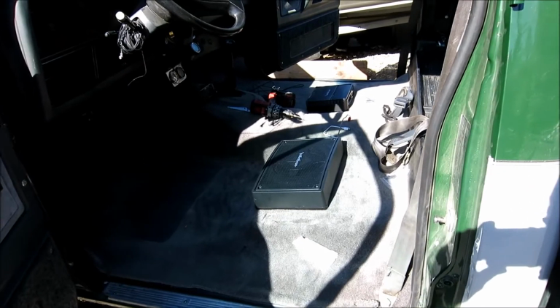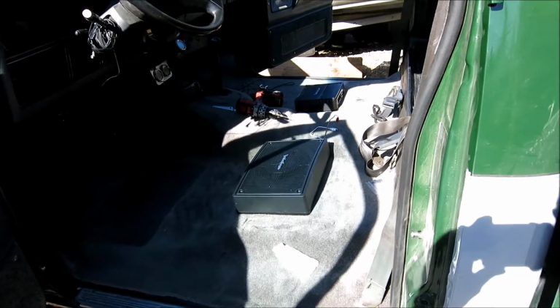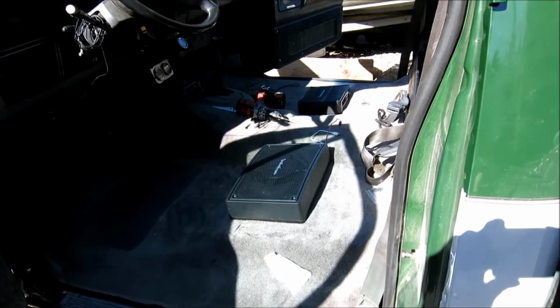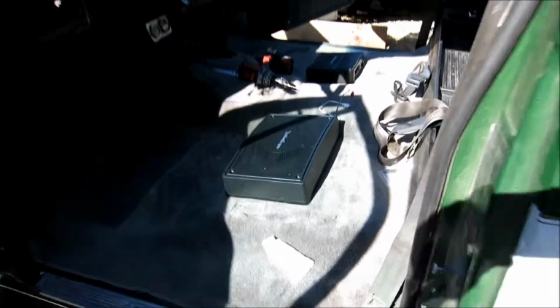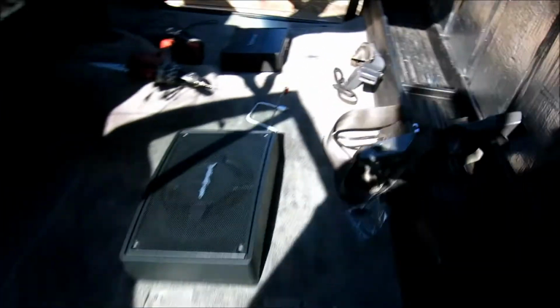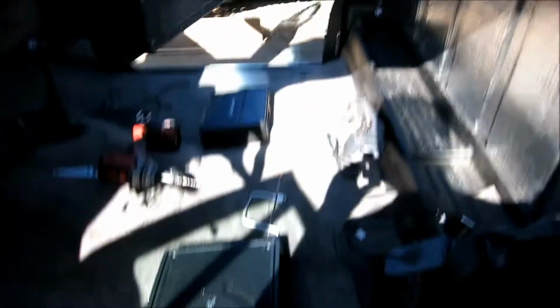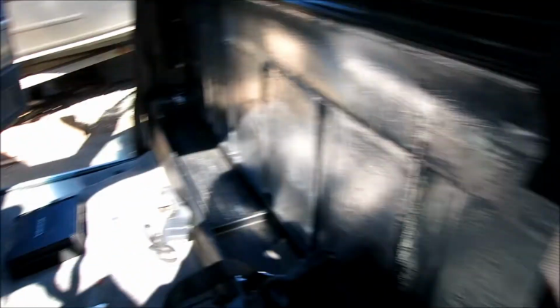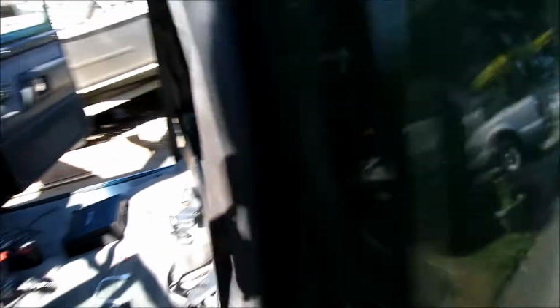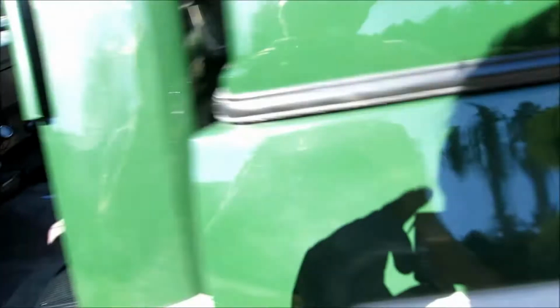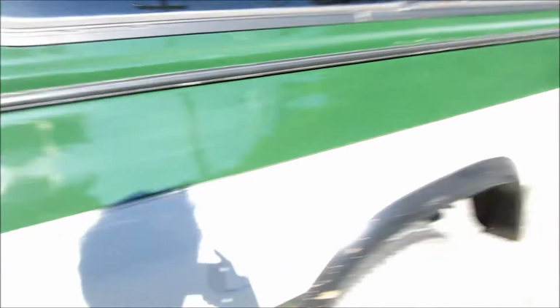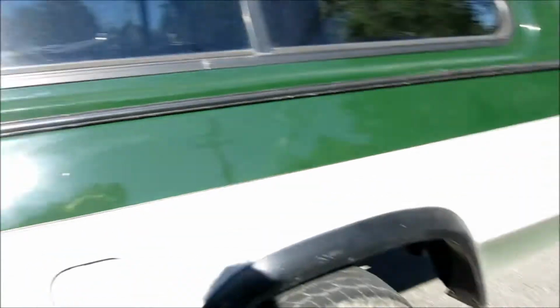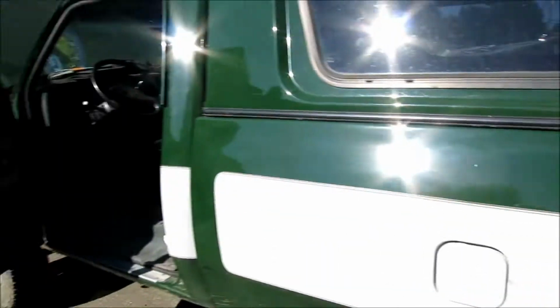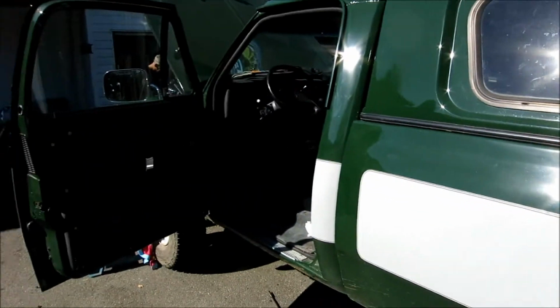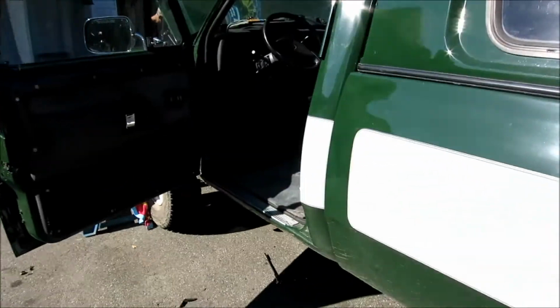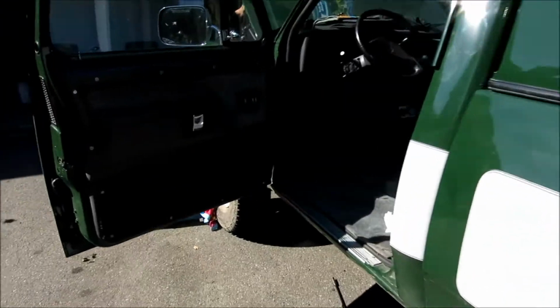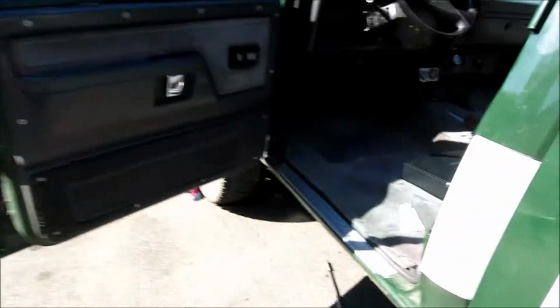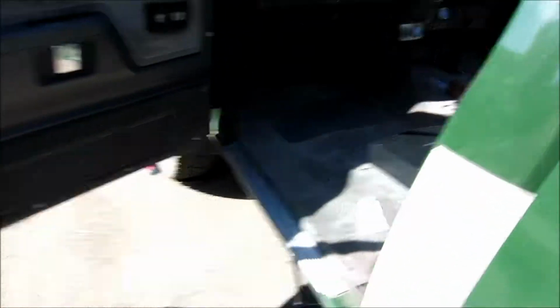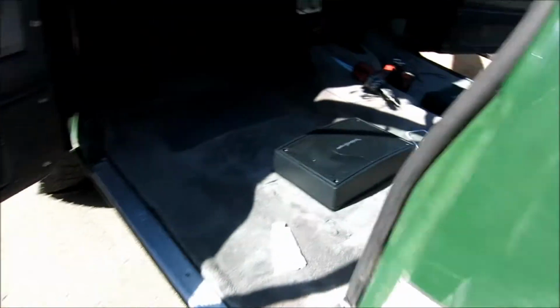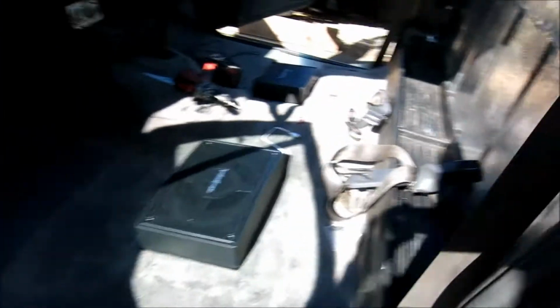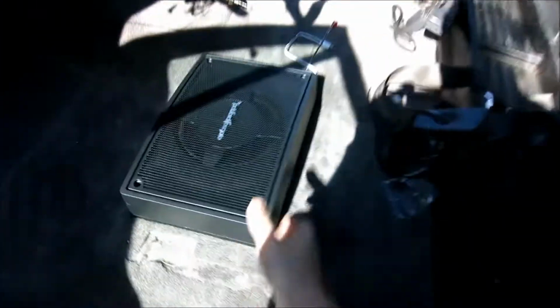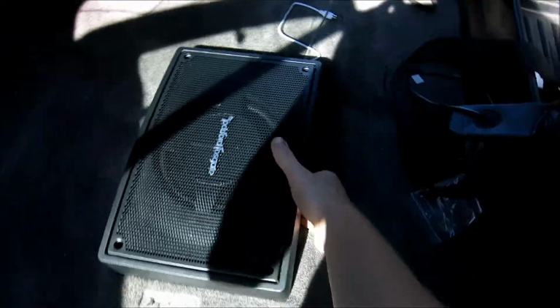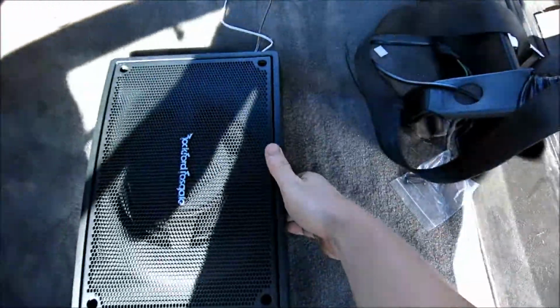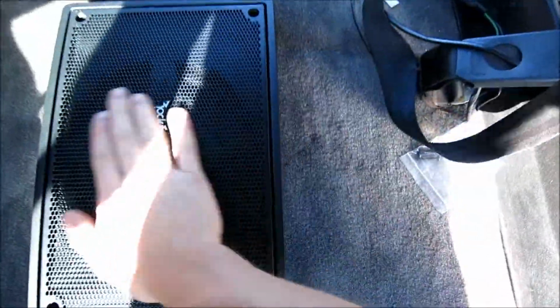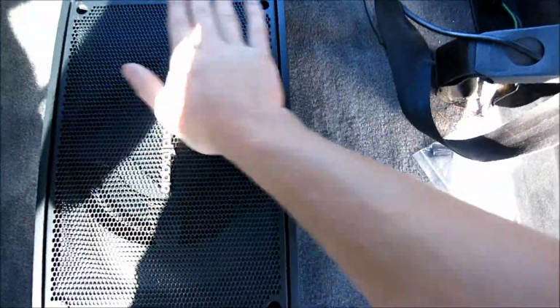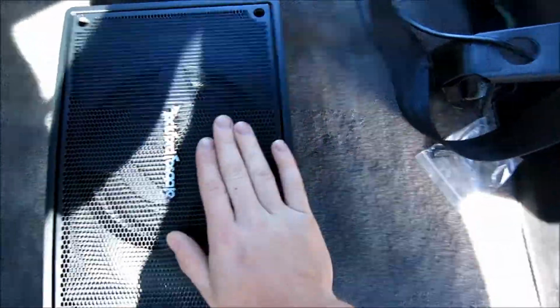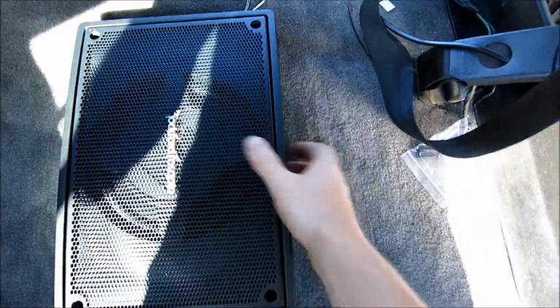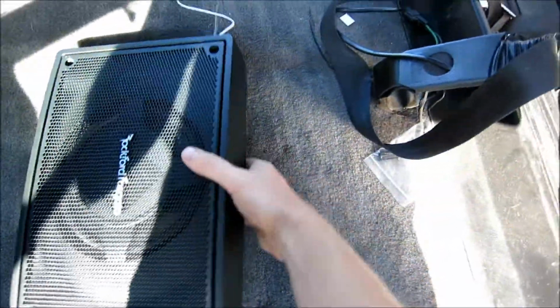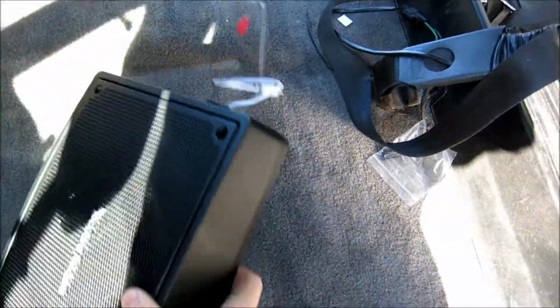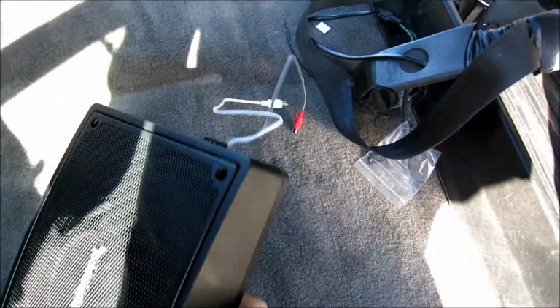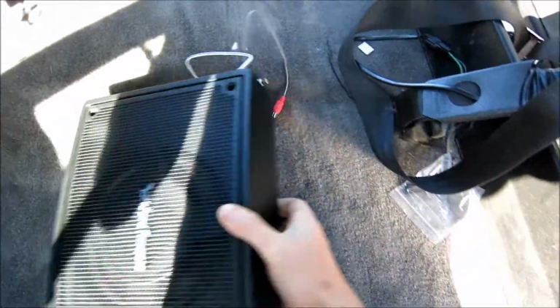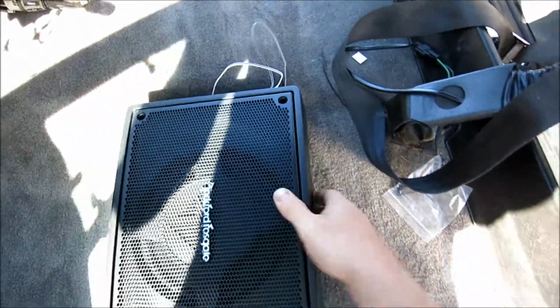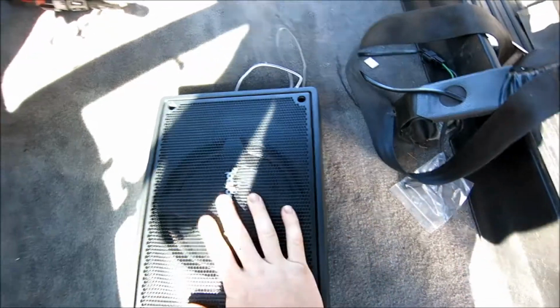Hey guys, how's it going? Ghostly Richard today — as you can see, got a 1990 Dodge here that we're going to be doing a system on. We're going to be doing a 4-channel and one of these Rockford Fosgate mini subs which have the built-in amplifier, so you can just hide it under the seat.